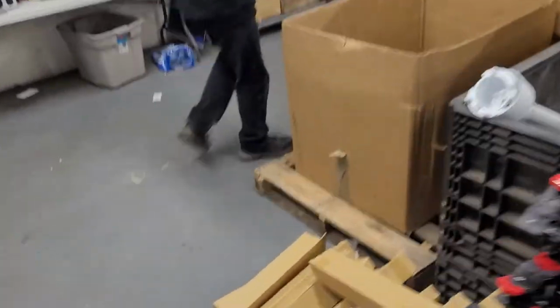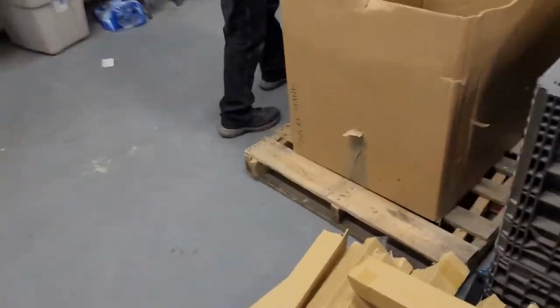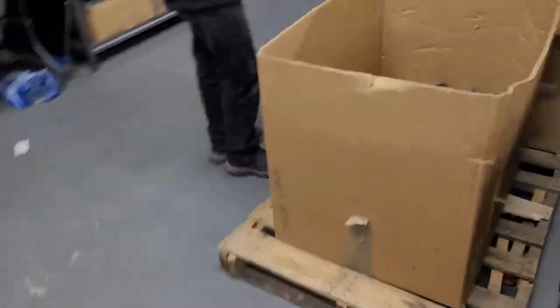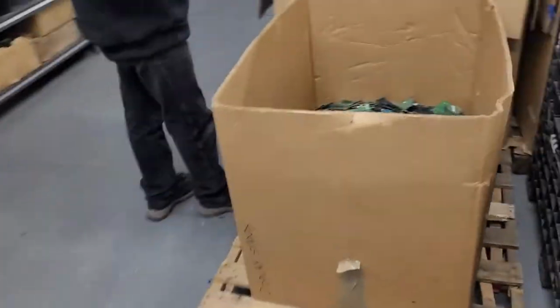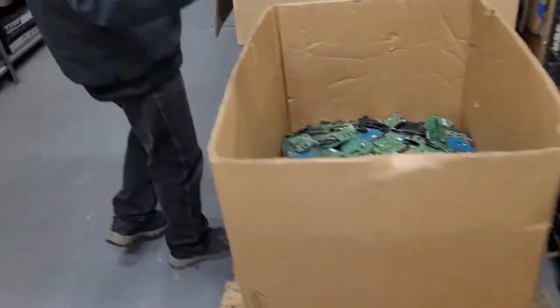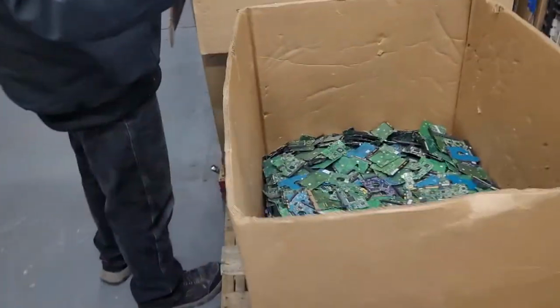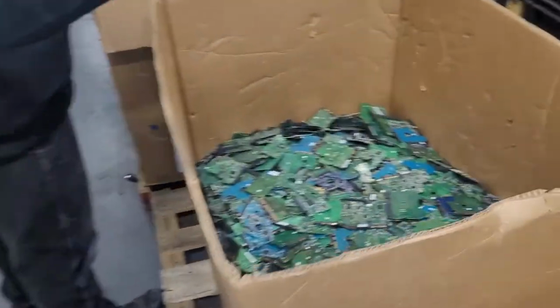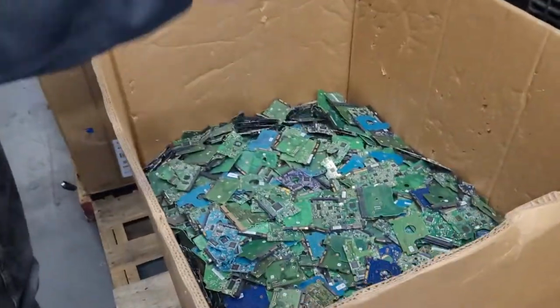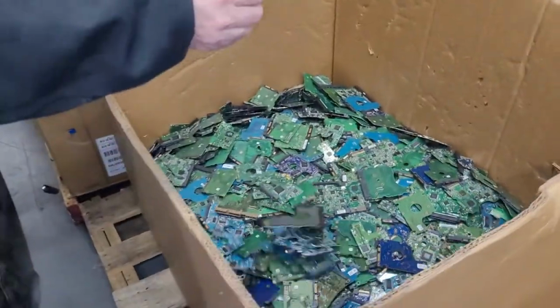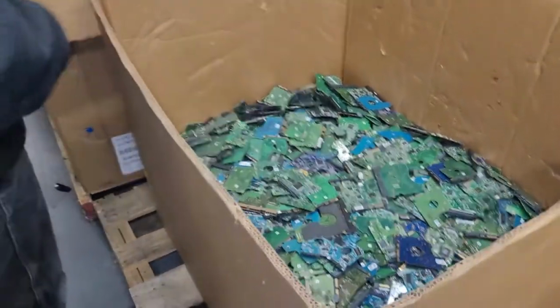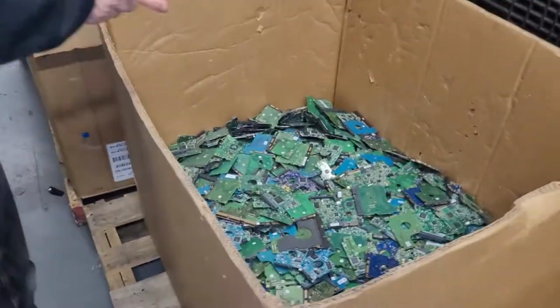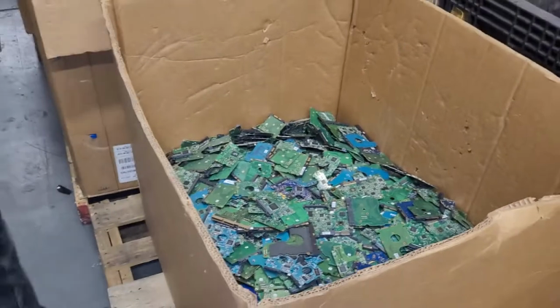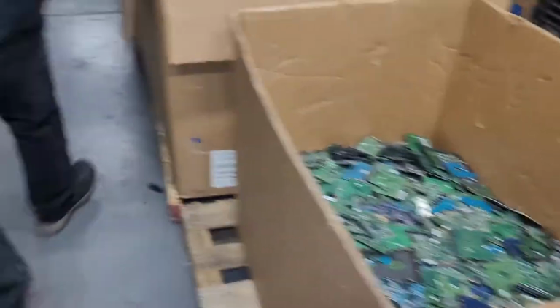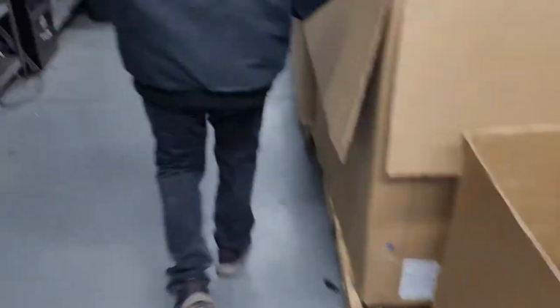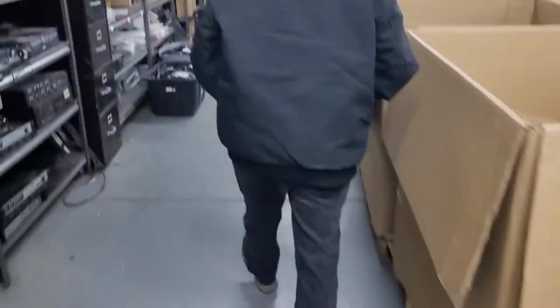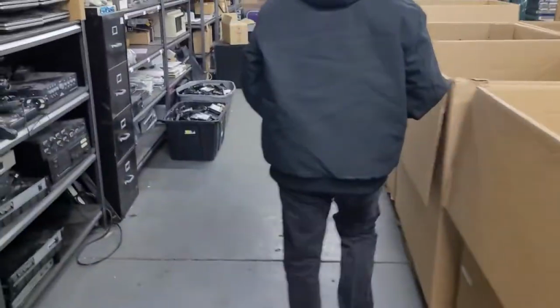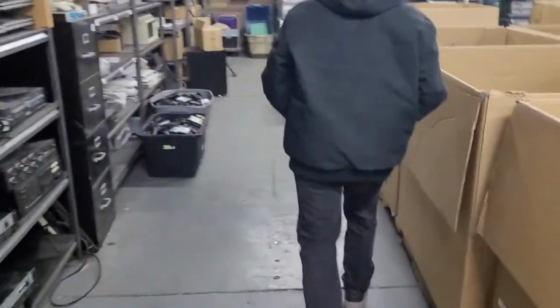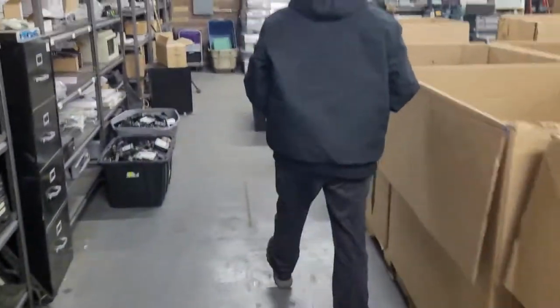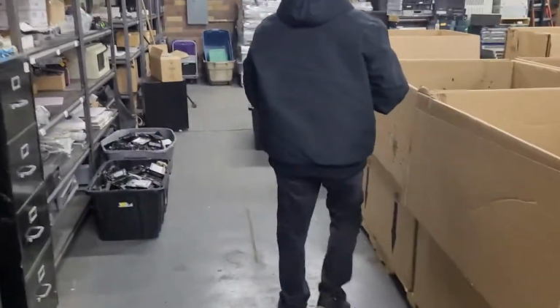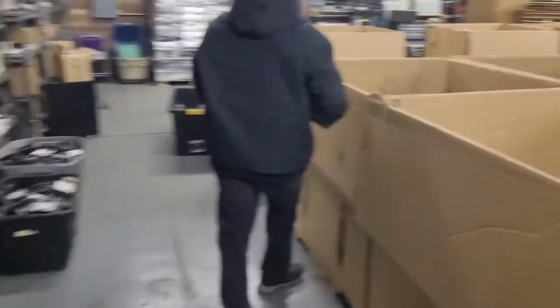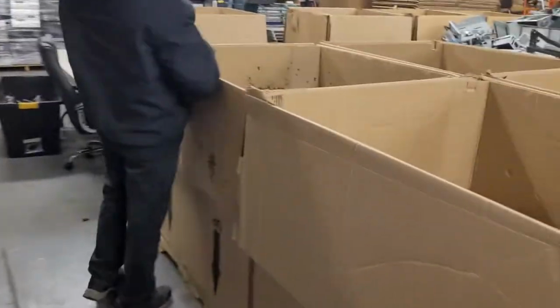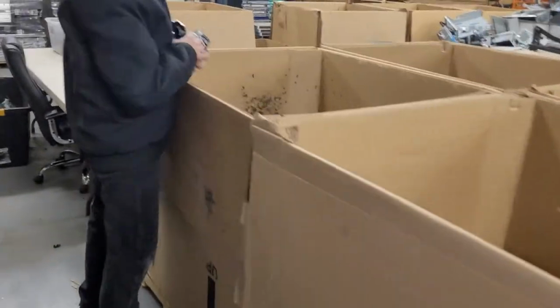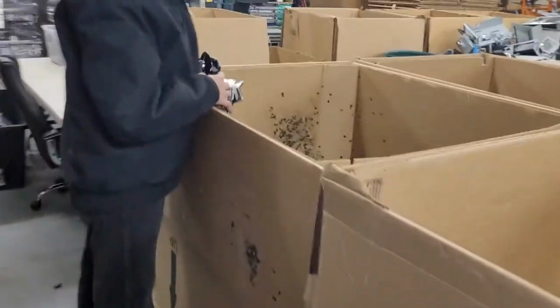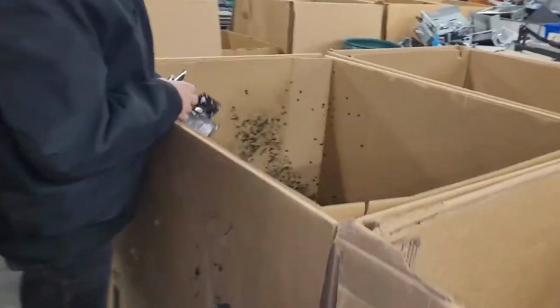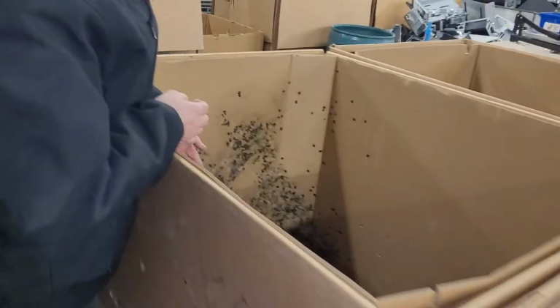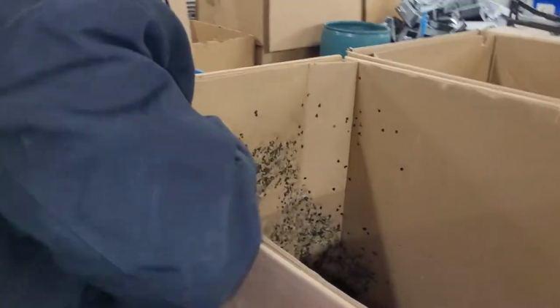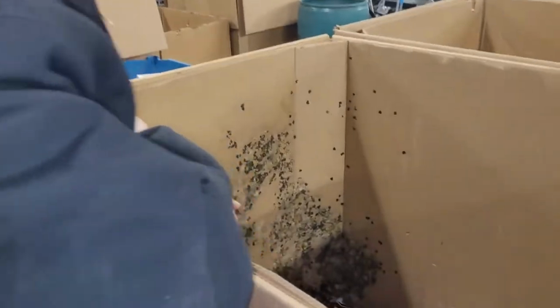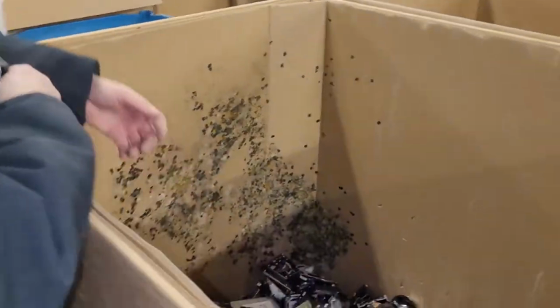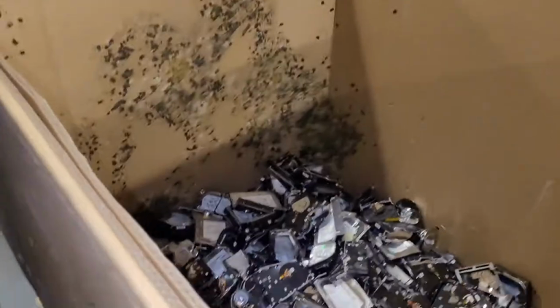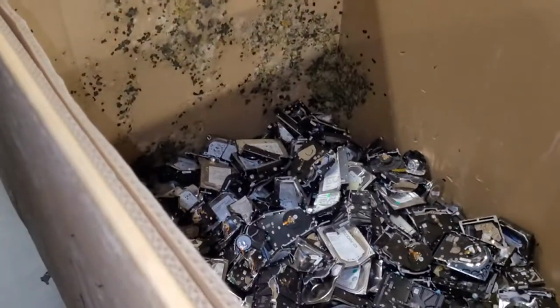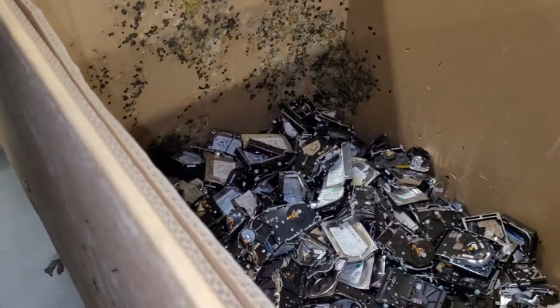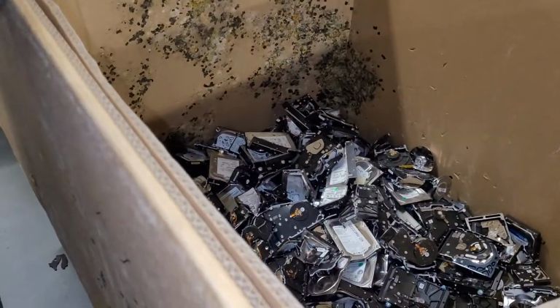We put the boards into there, and then we take all the hard drives. Looks like I've got some already done of these hard drives.